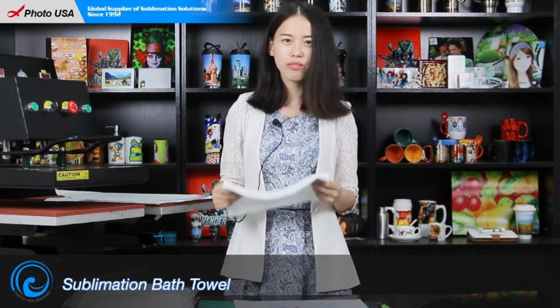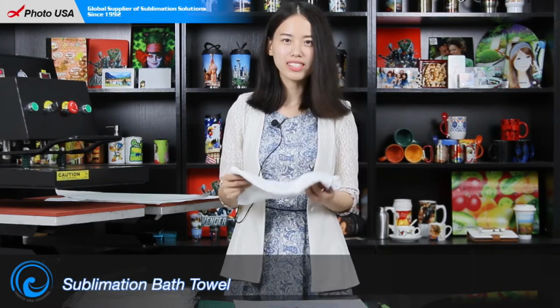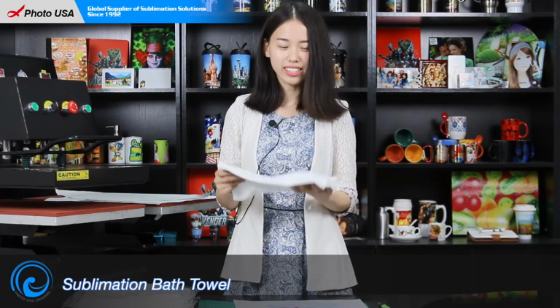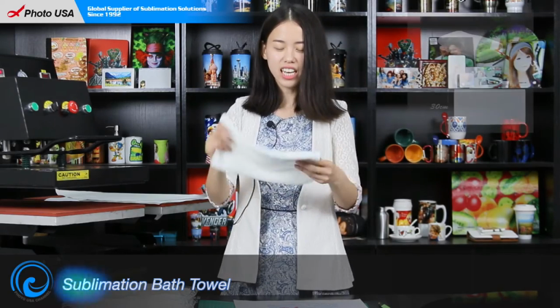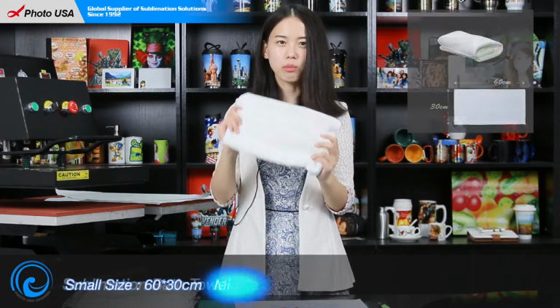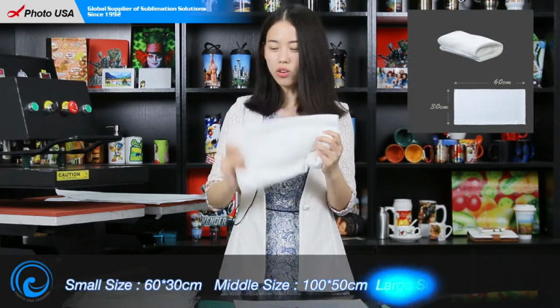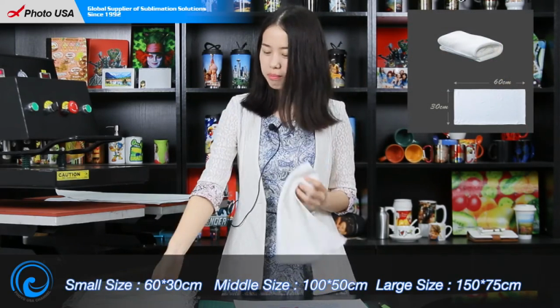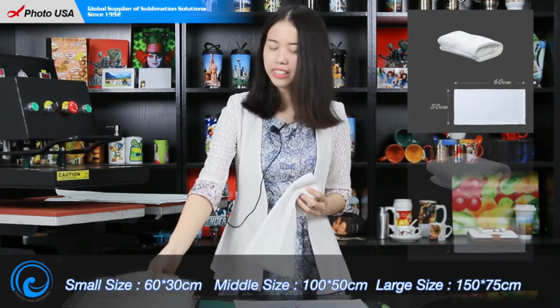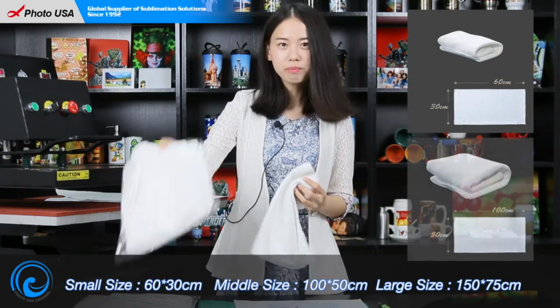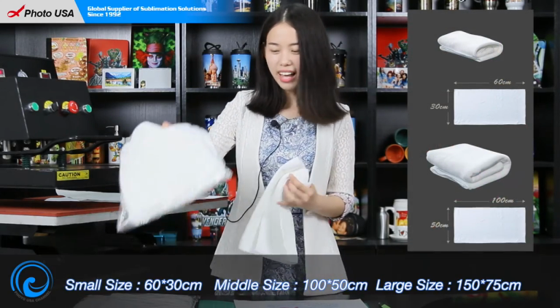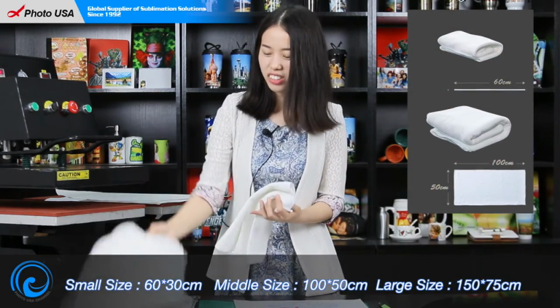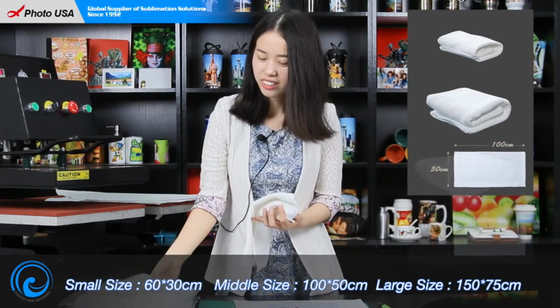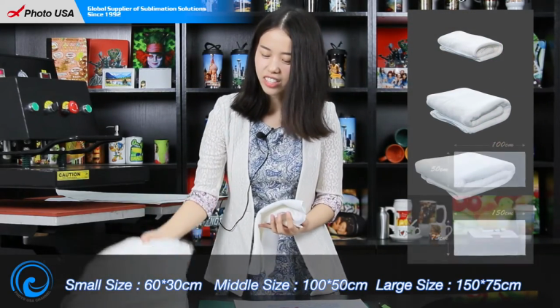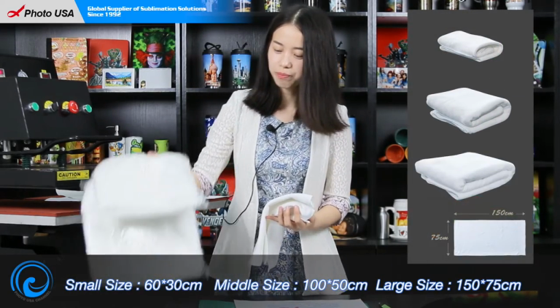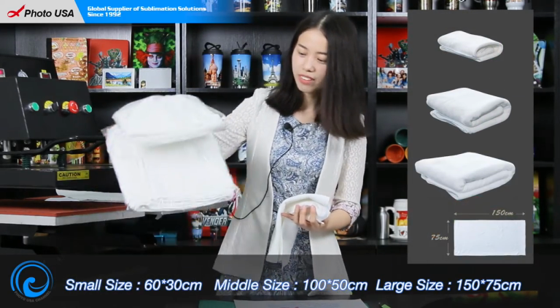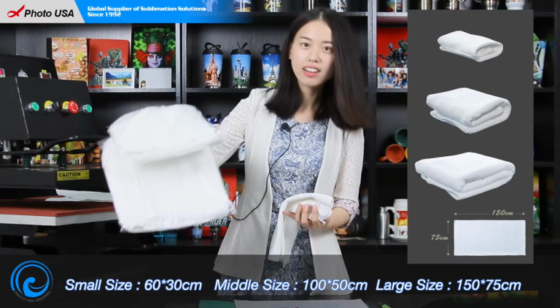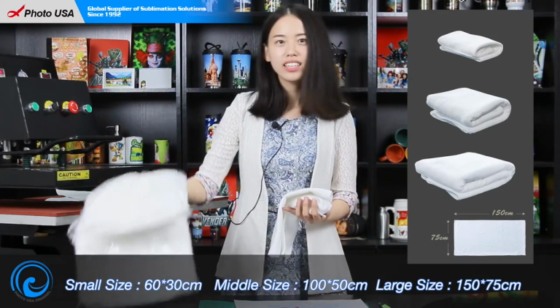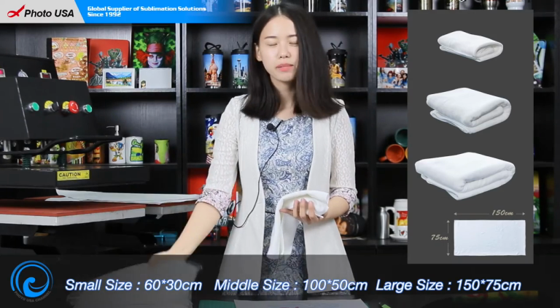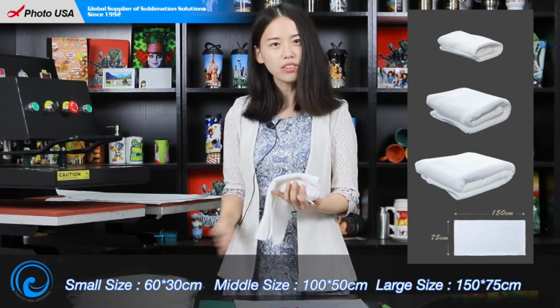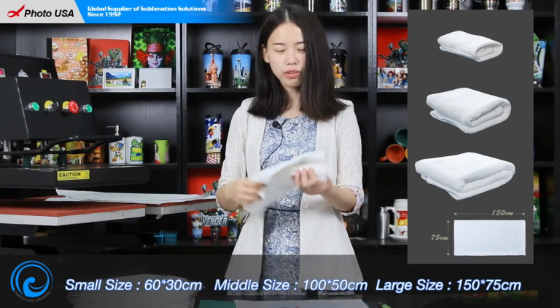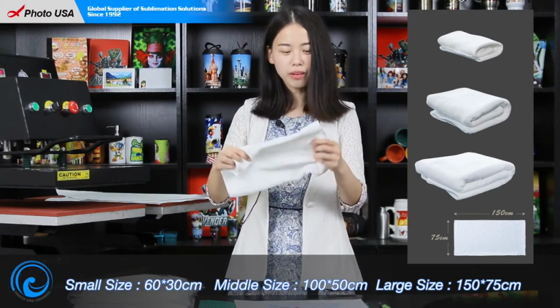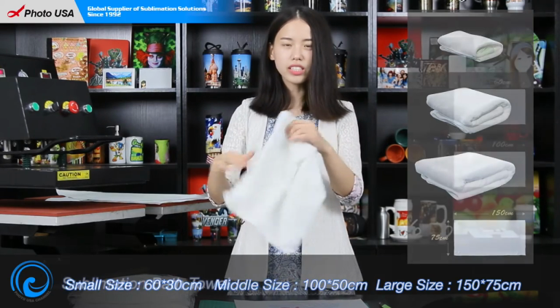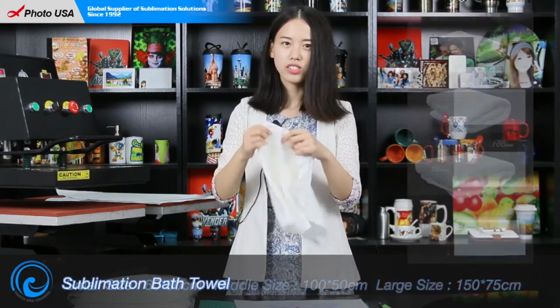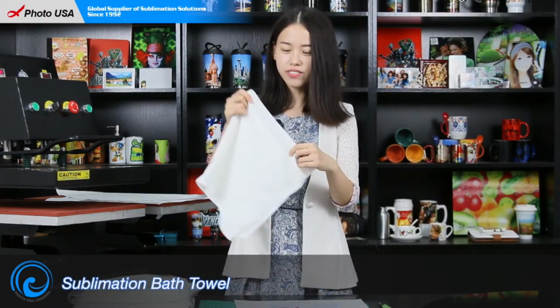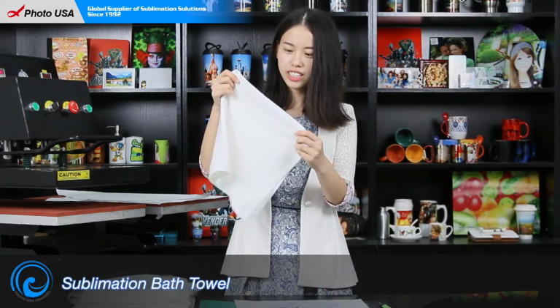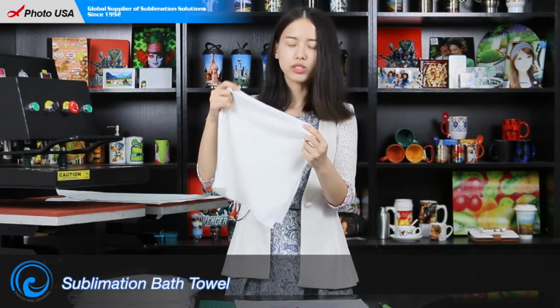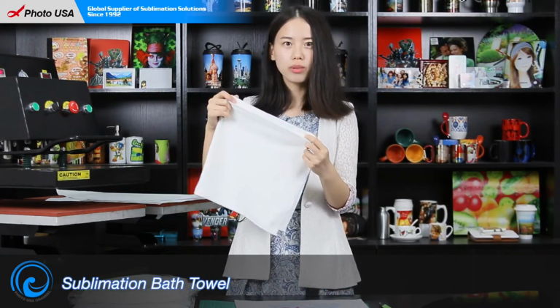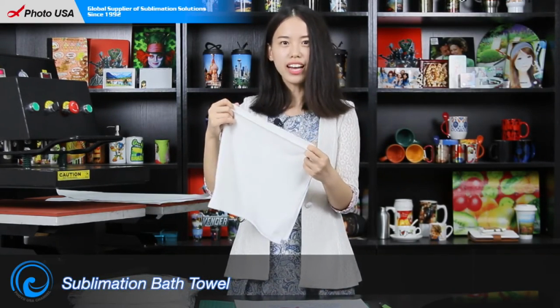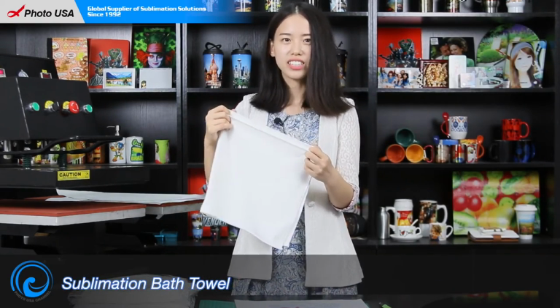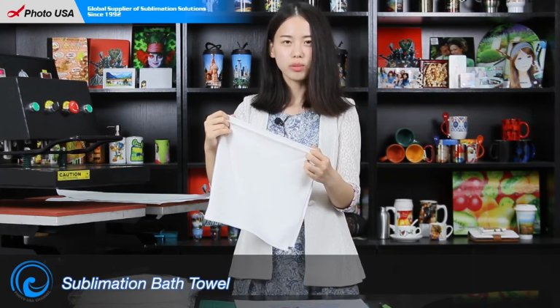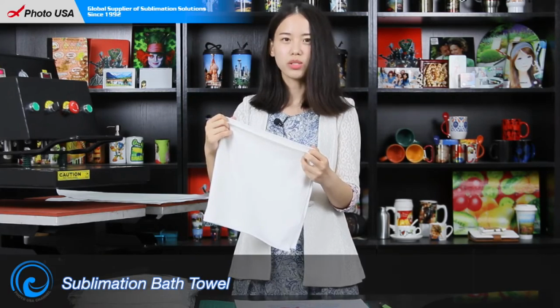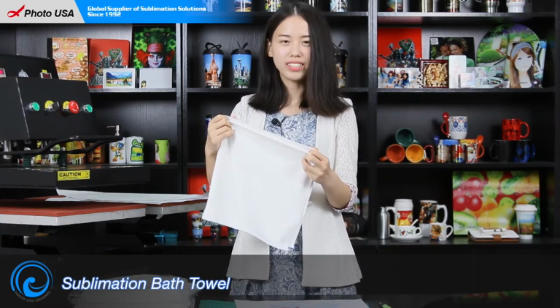We have three sizes: small, medium, and large. It's made of microfiber — it's soft, durable, and super absorbent.